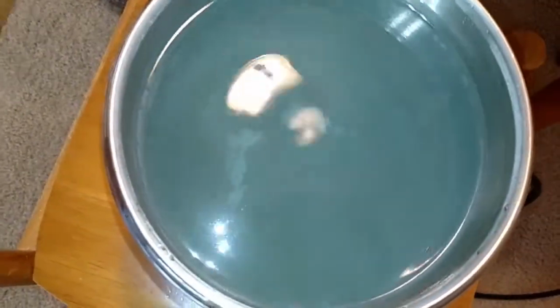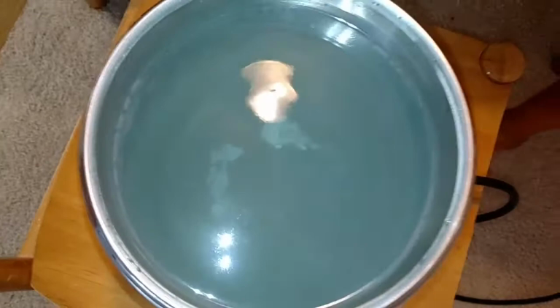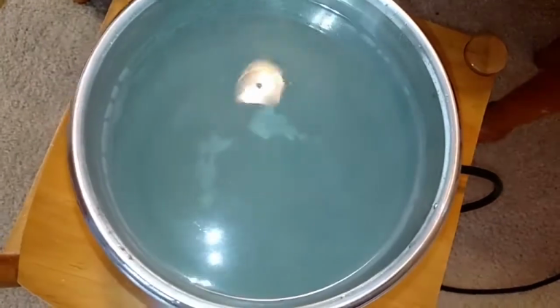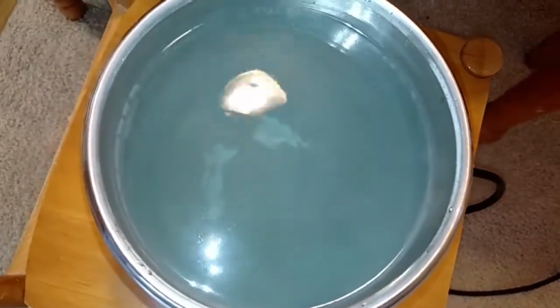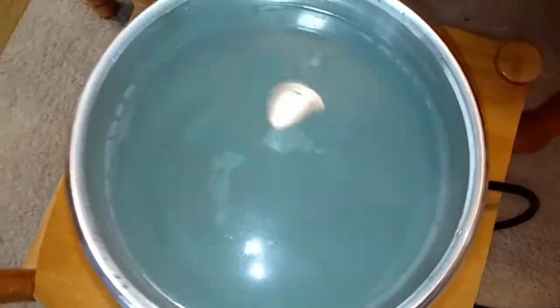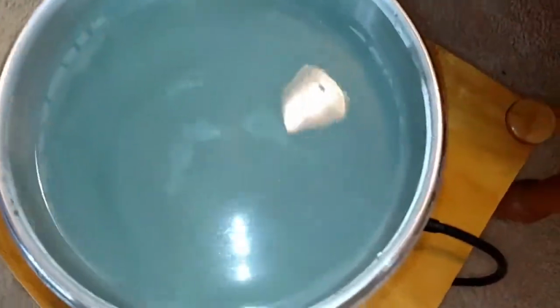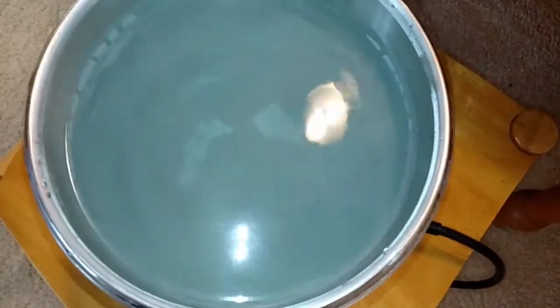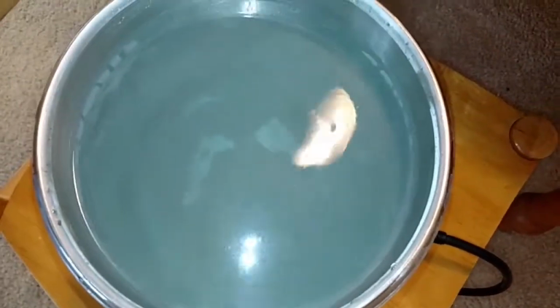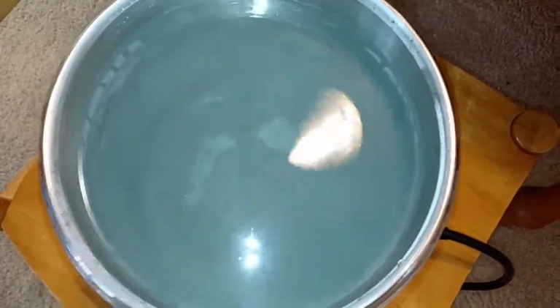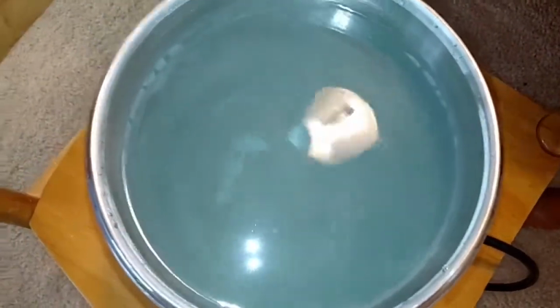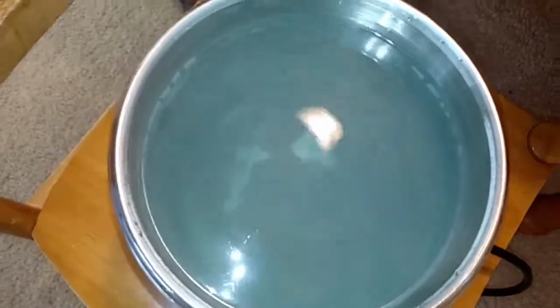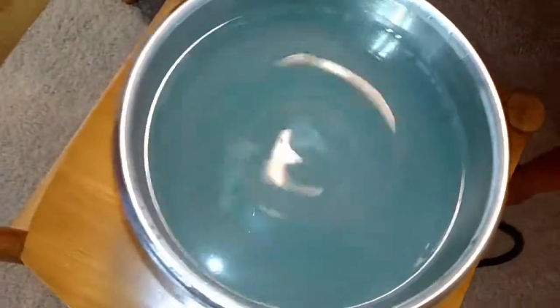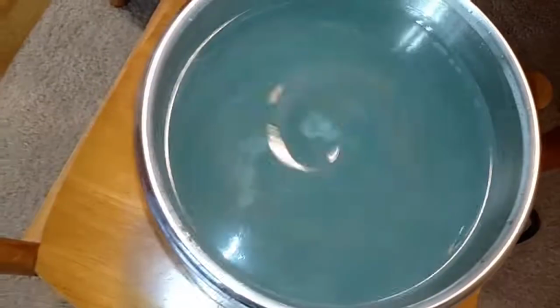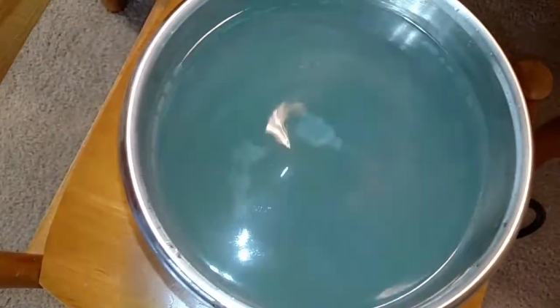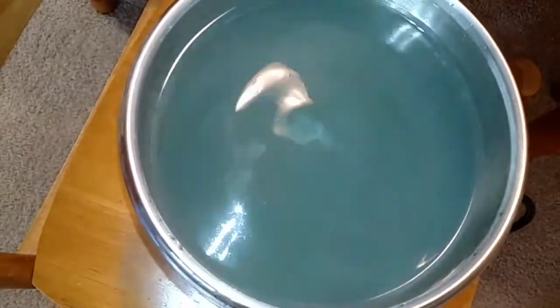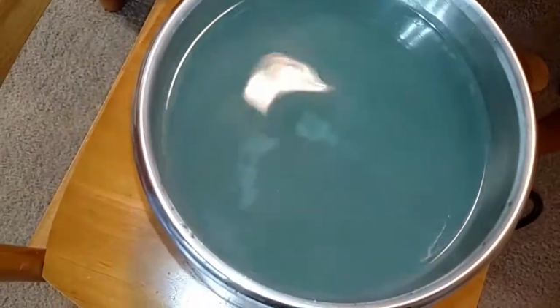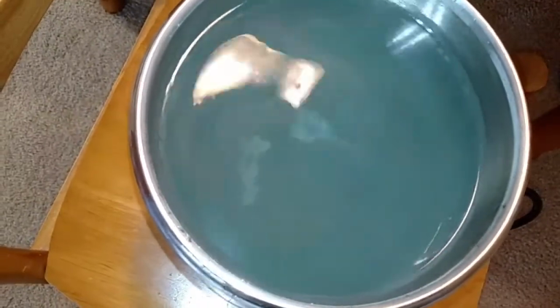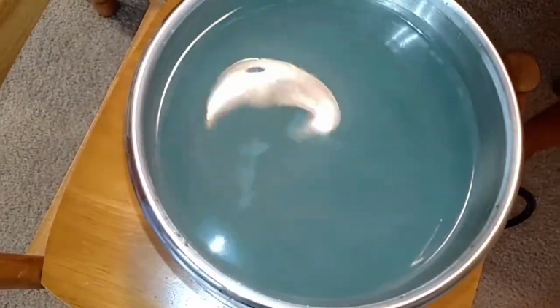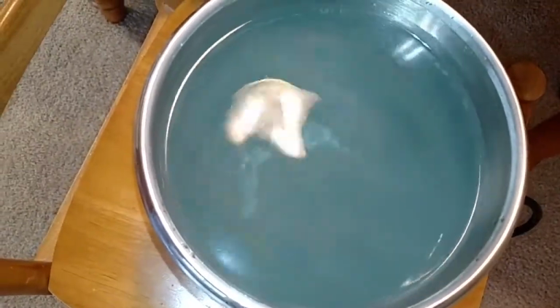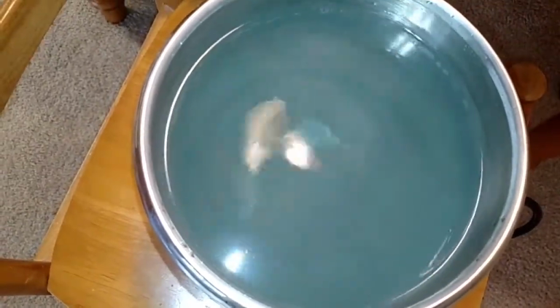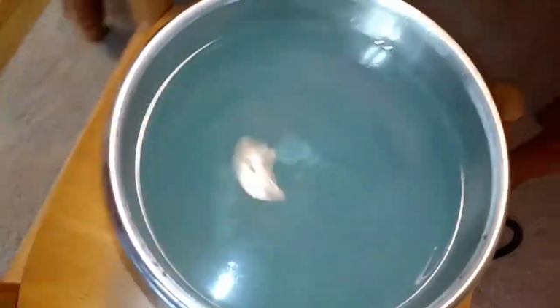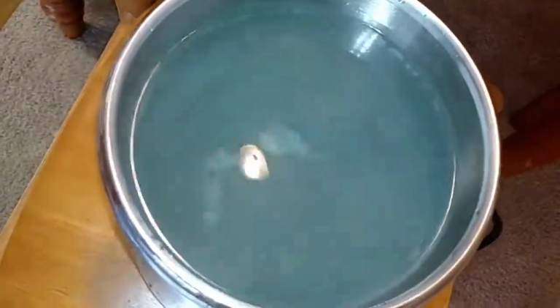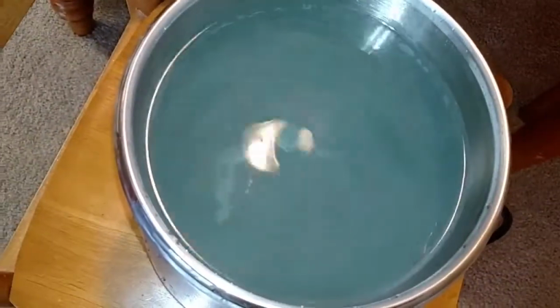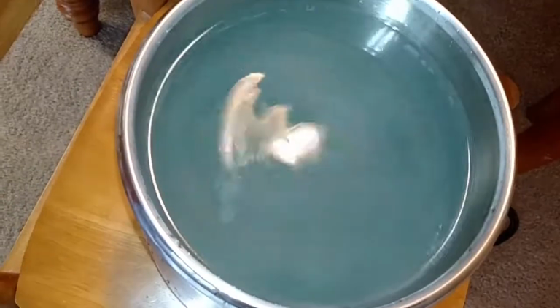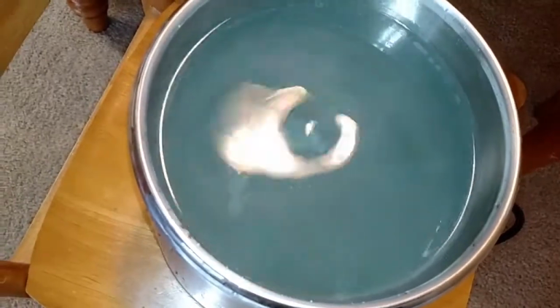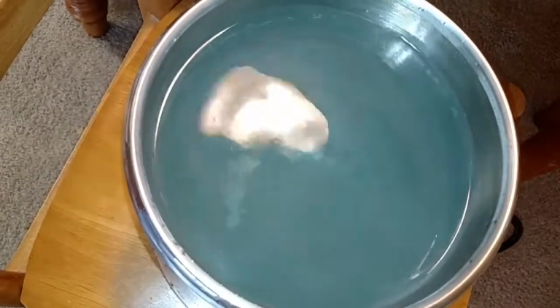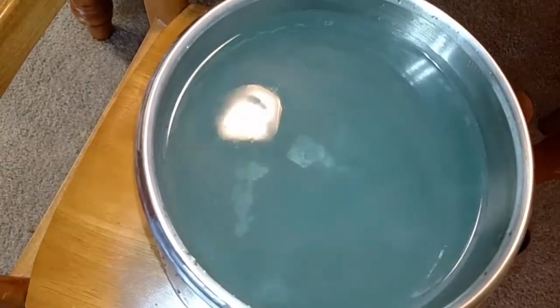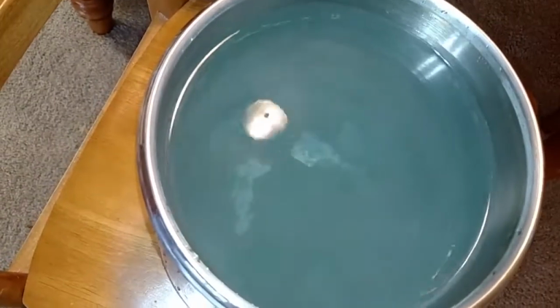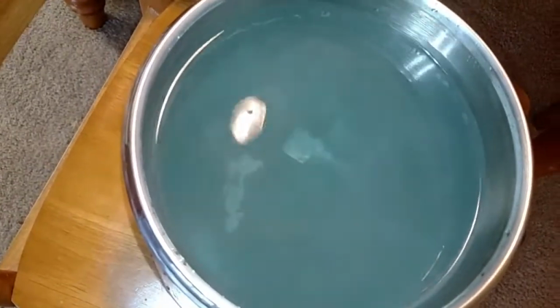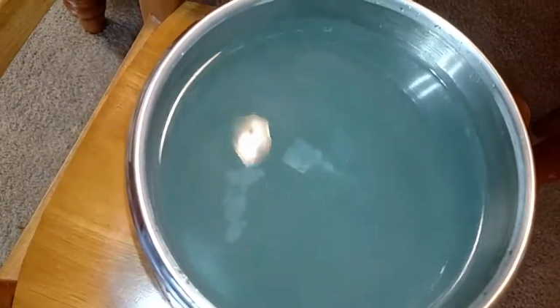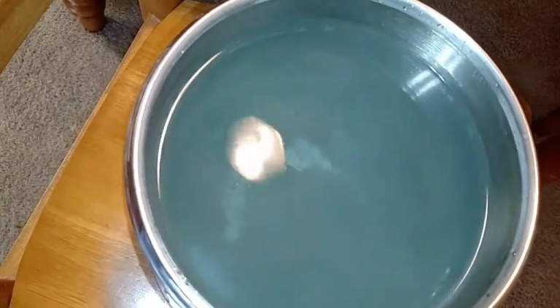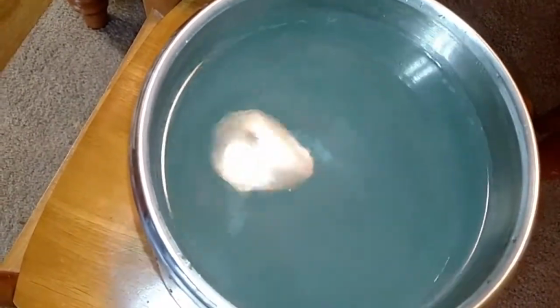I've had this thing for a year and a half, almost two years, and it's been great. I distill about six to seven gallons of water a week.